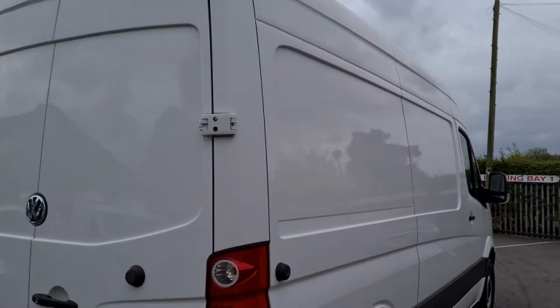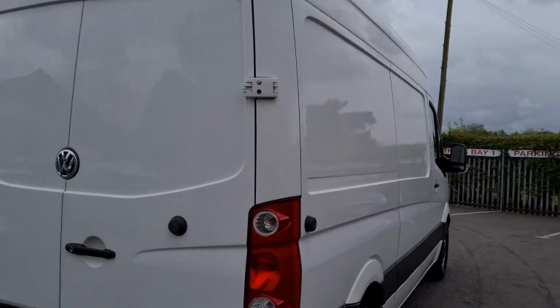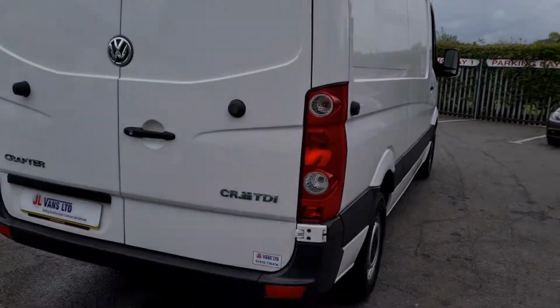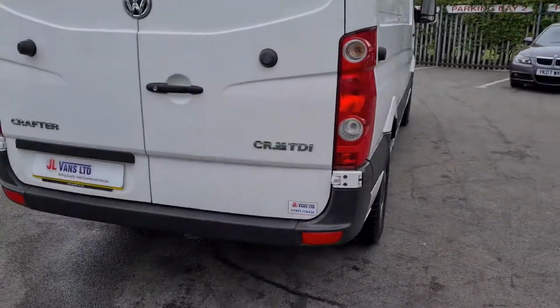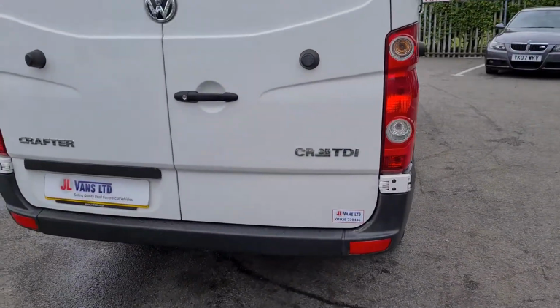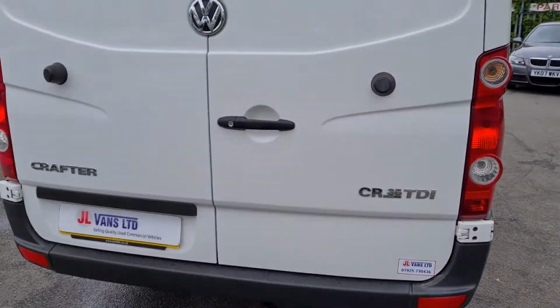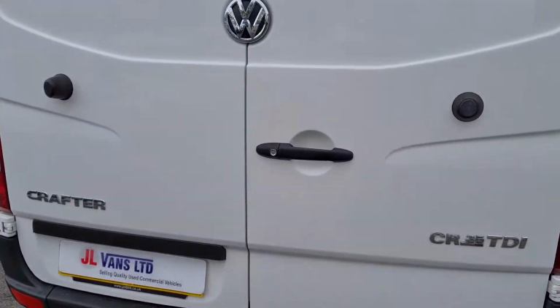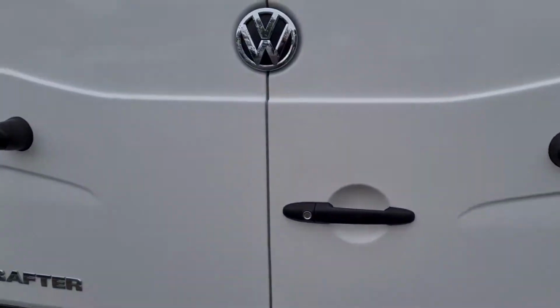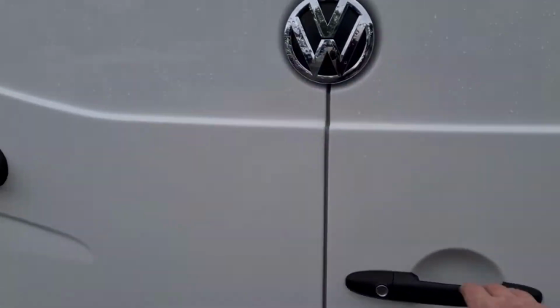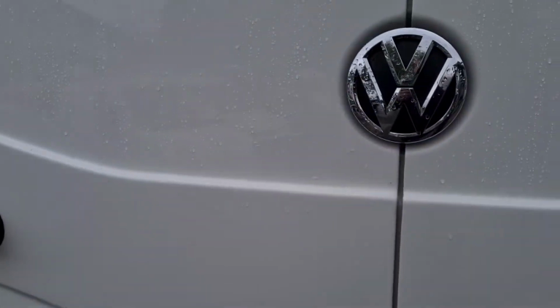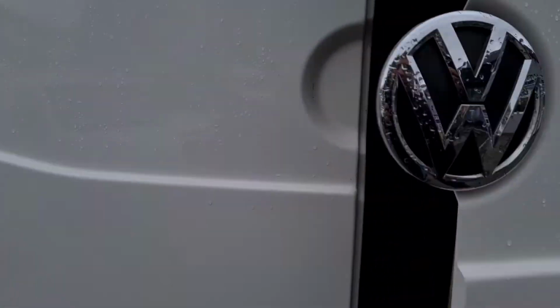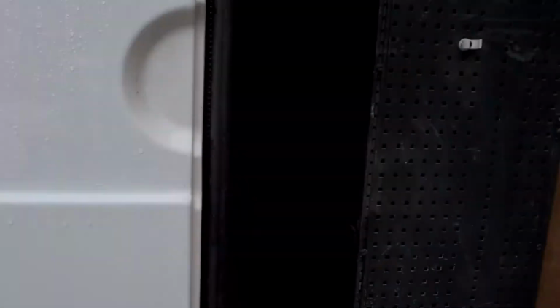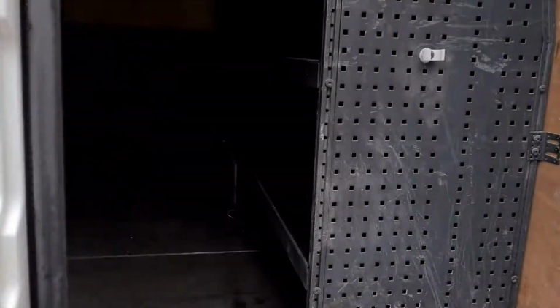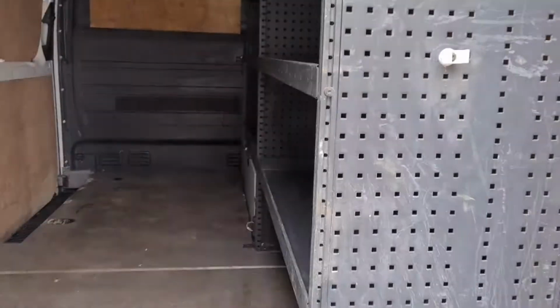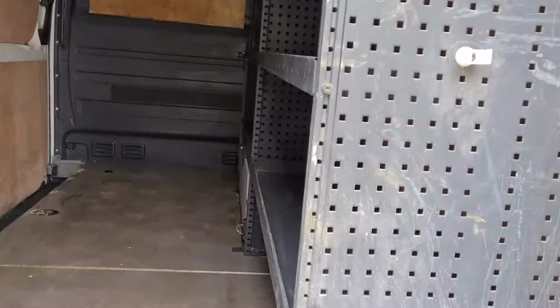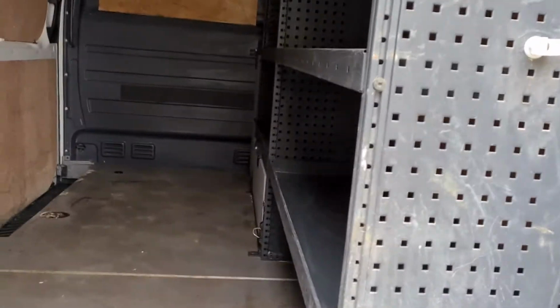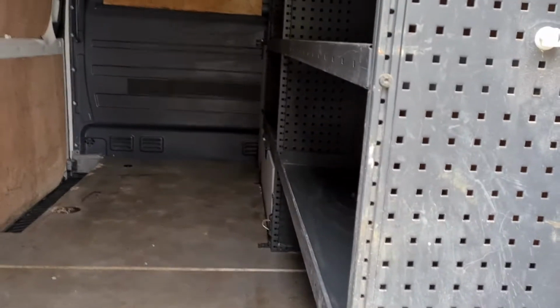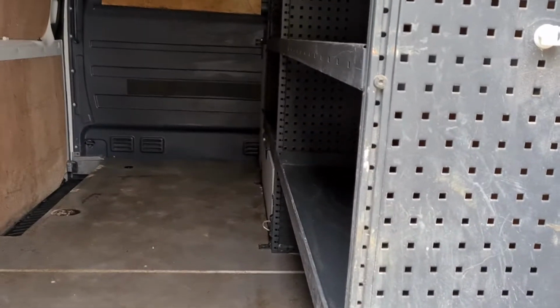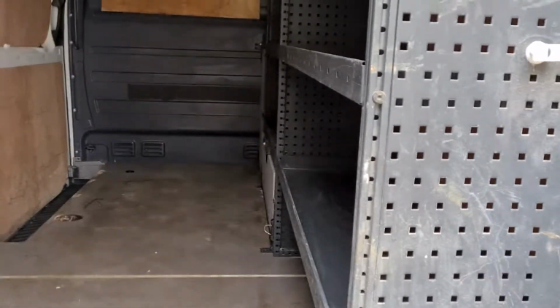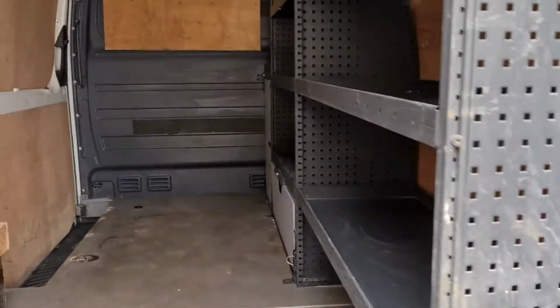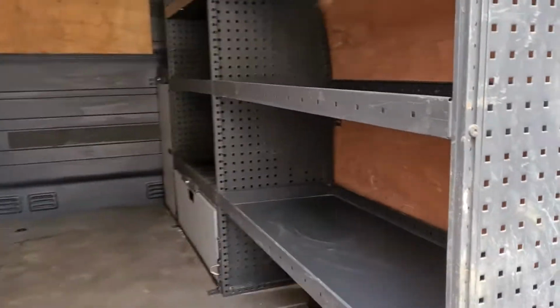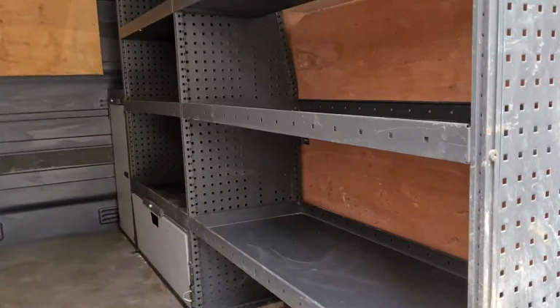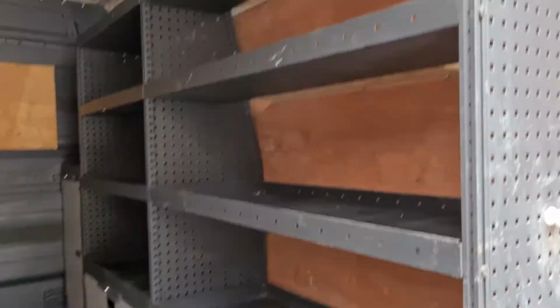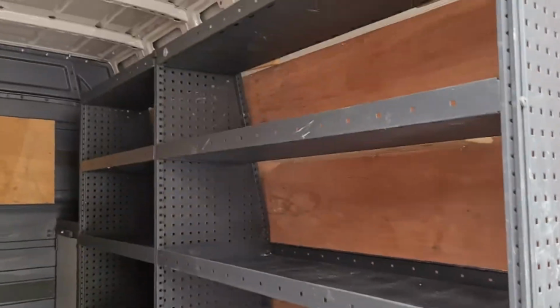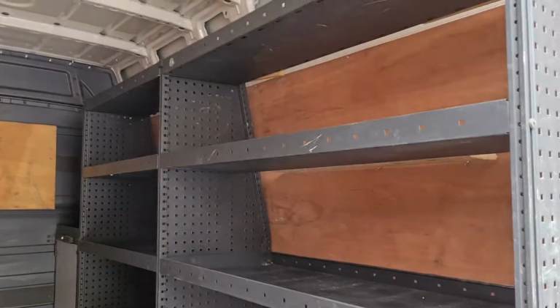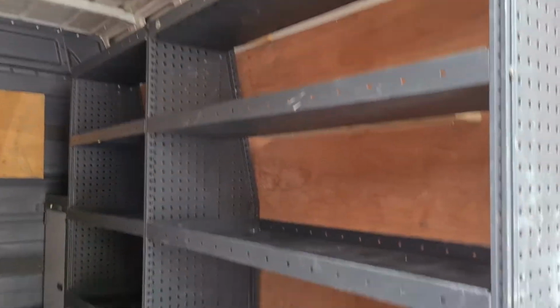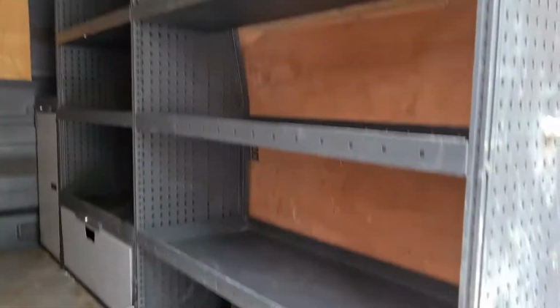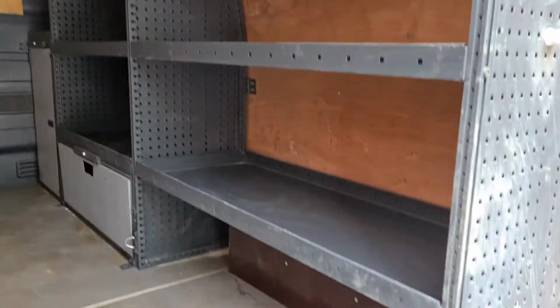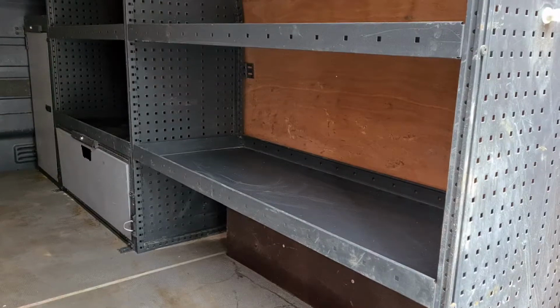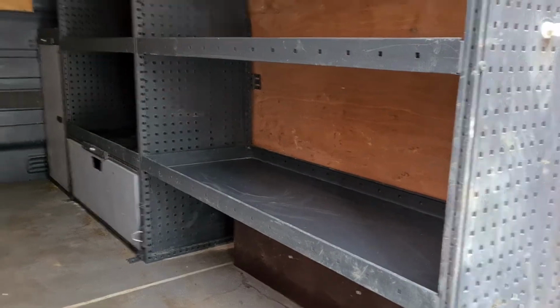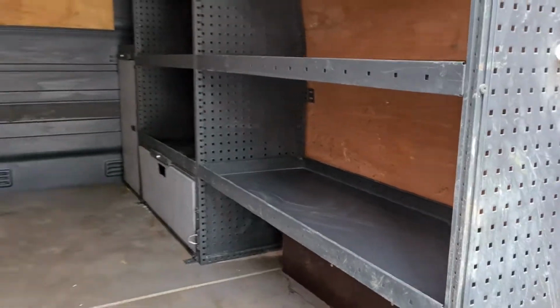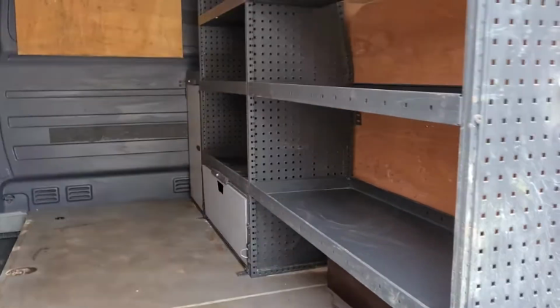Come around to the rear of the vehicle. This vehicle does have some racking in it — some battle racking — which, if it wasn't to your taste, we can remove if you prefer not to have it.